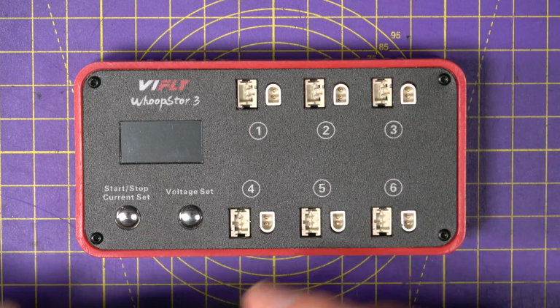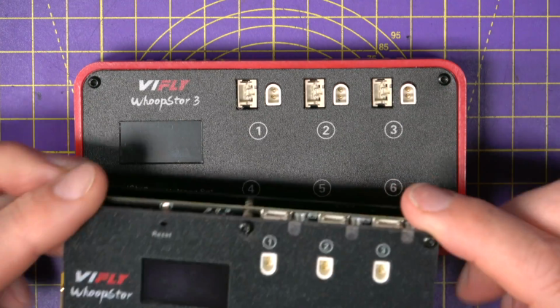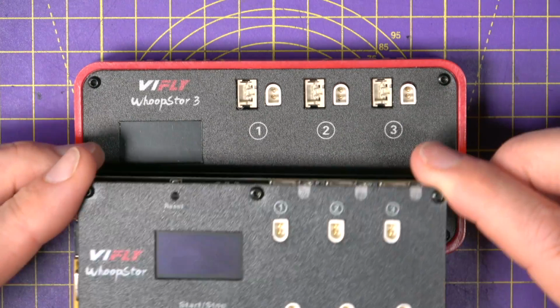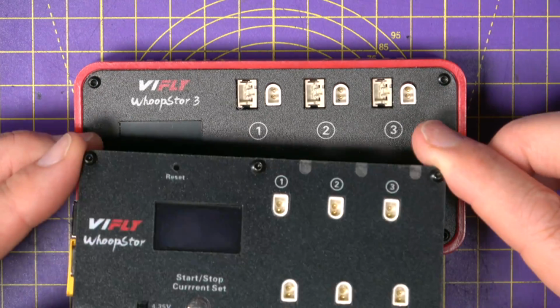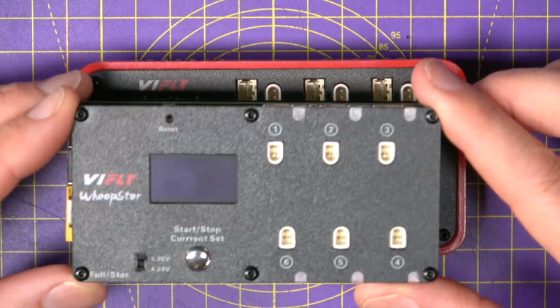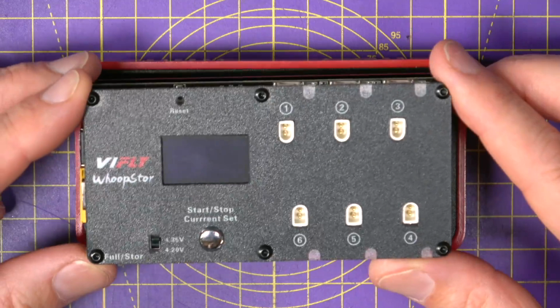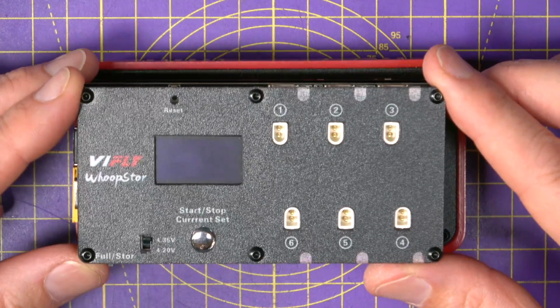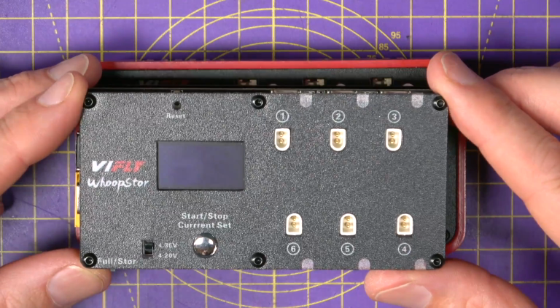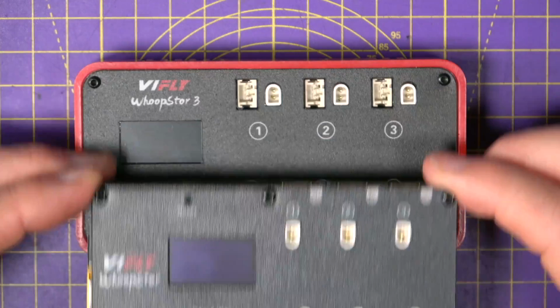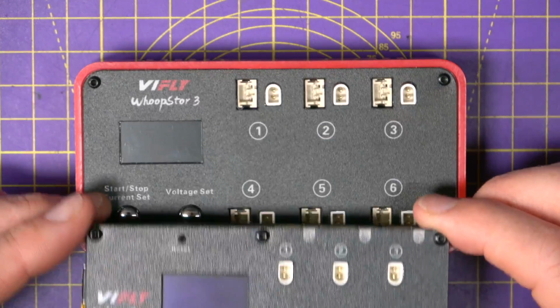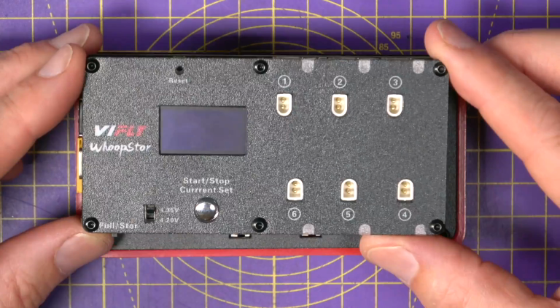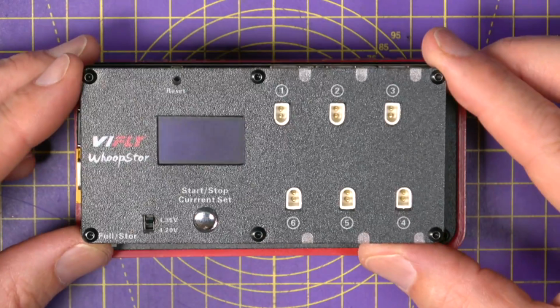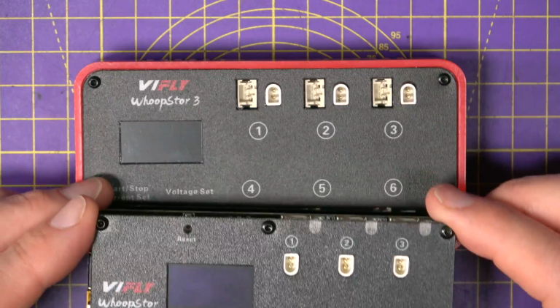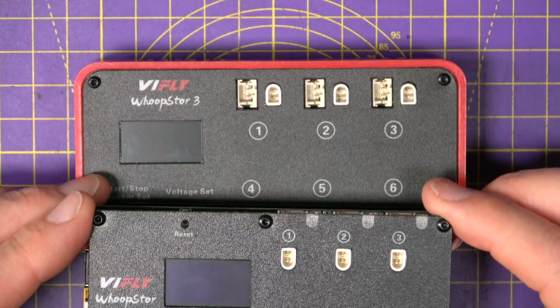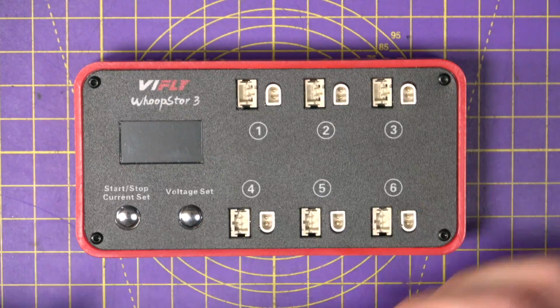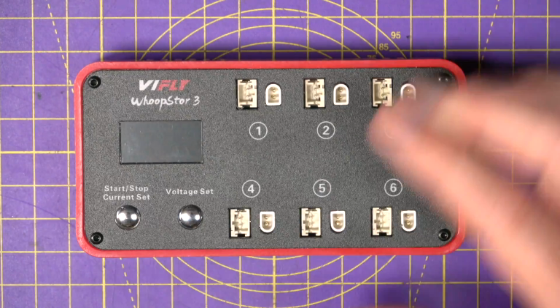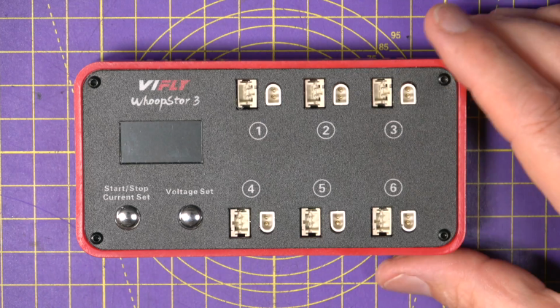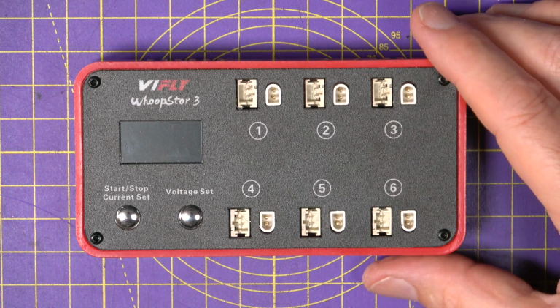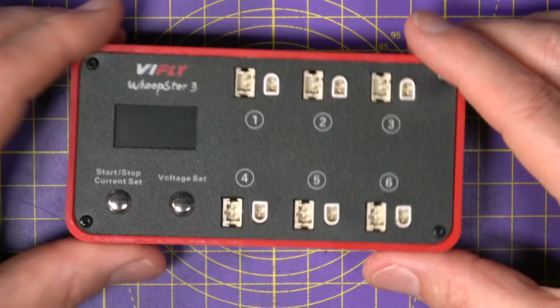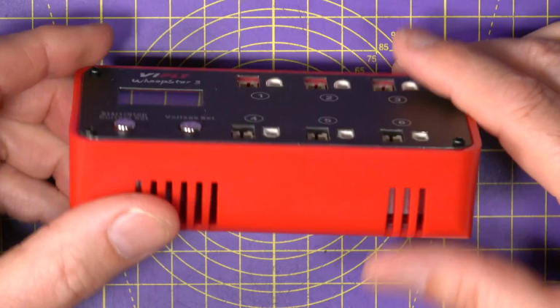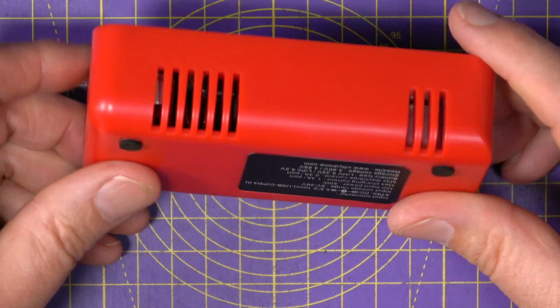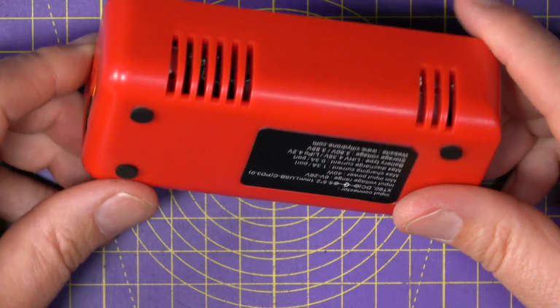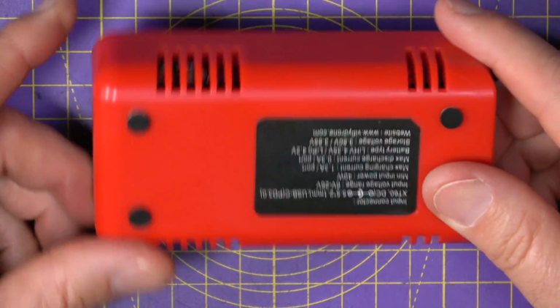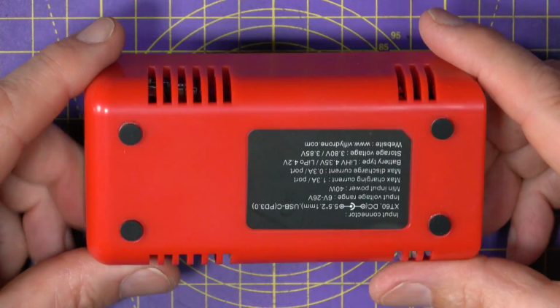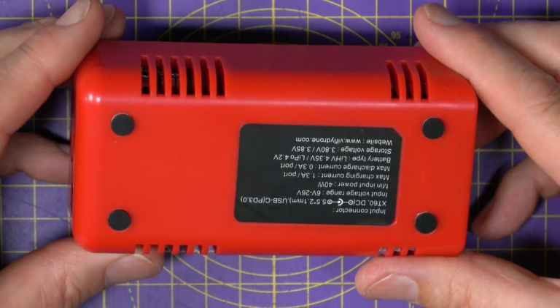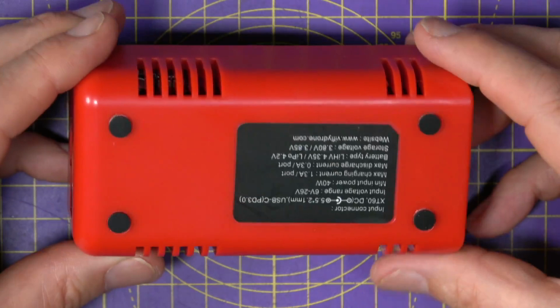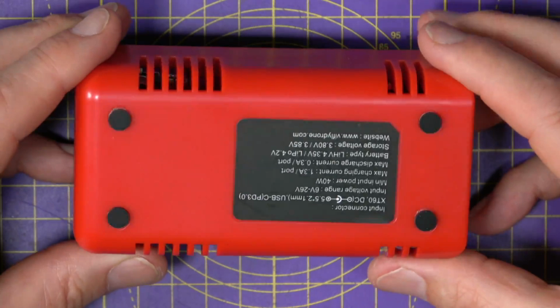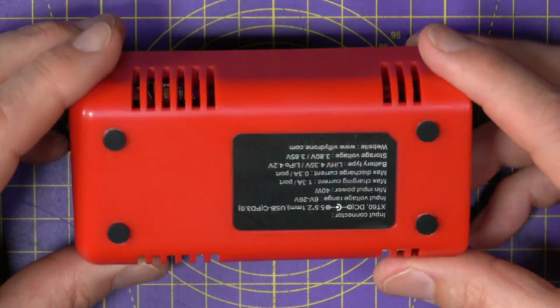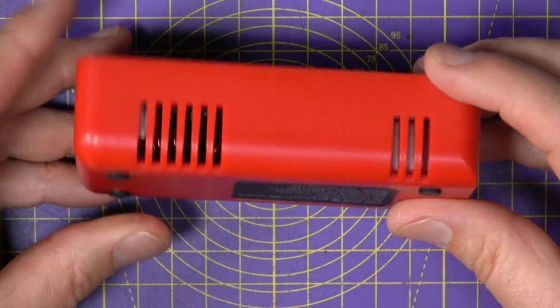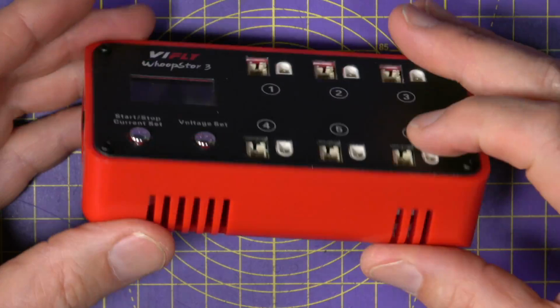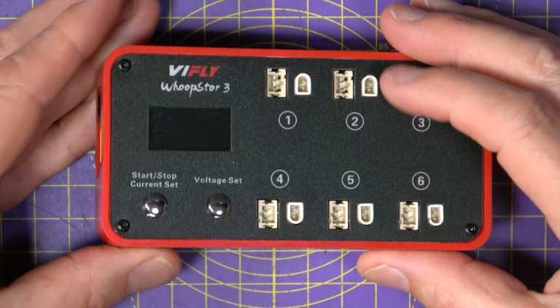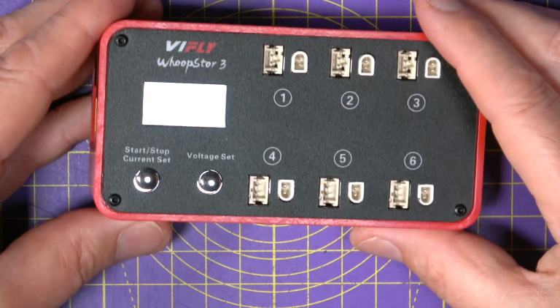It's an upgrade to their previous Whoop Store 2, and you can see there are some similarities. Apart from this new case, which comes in white, black, and red, there are quite a few improvements under the hood.